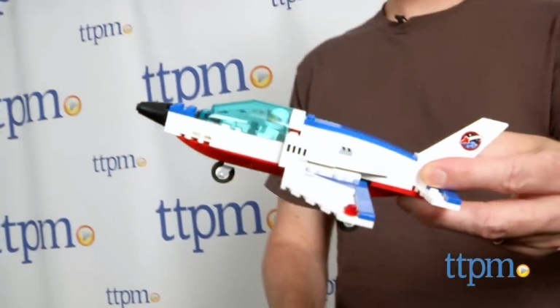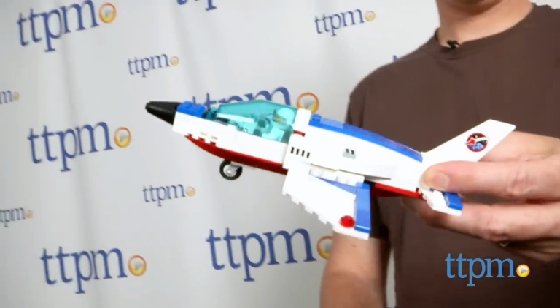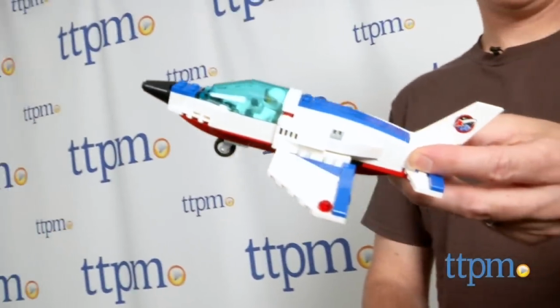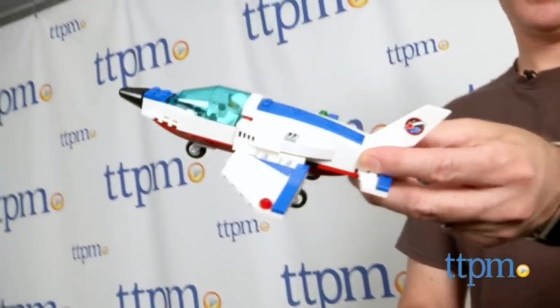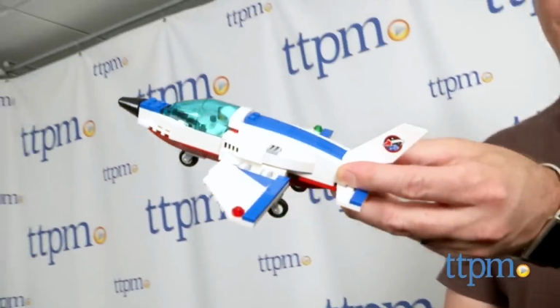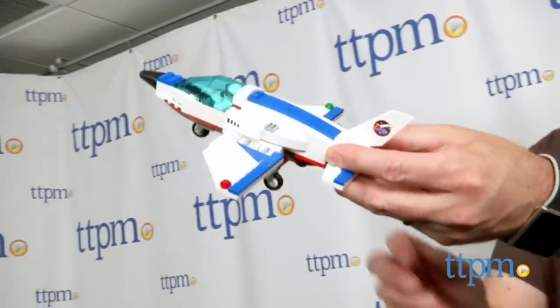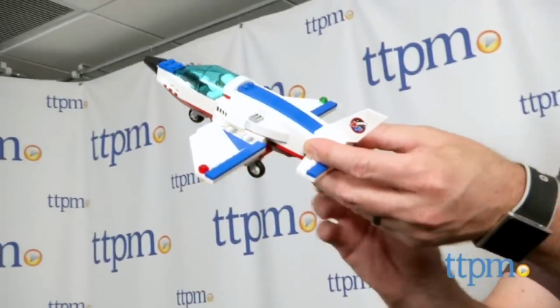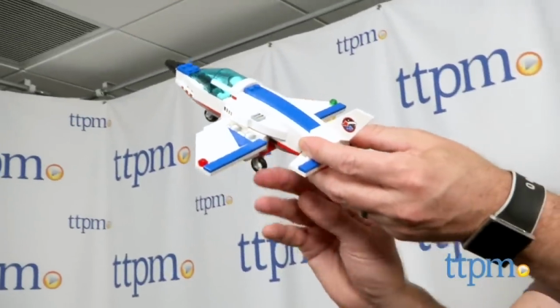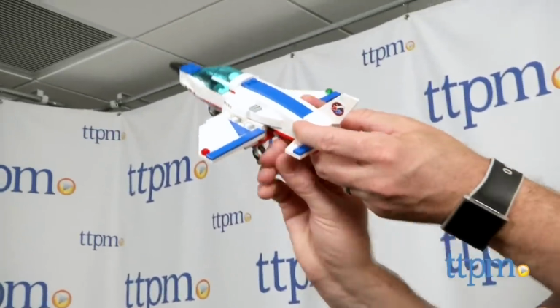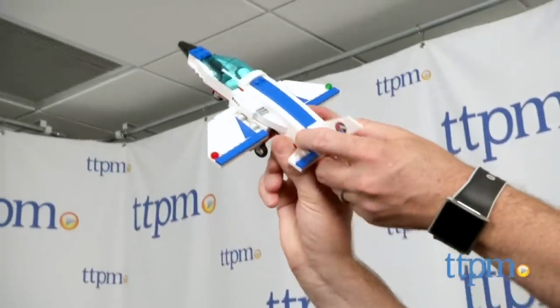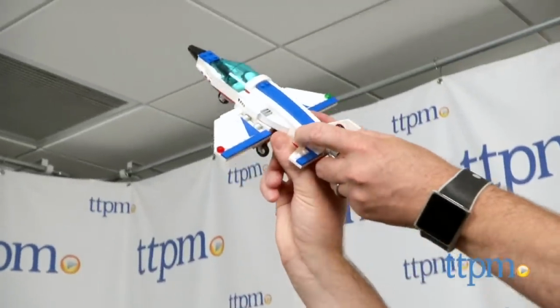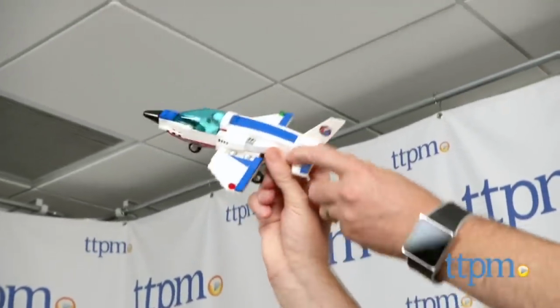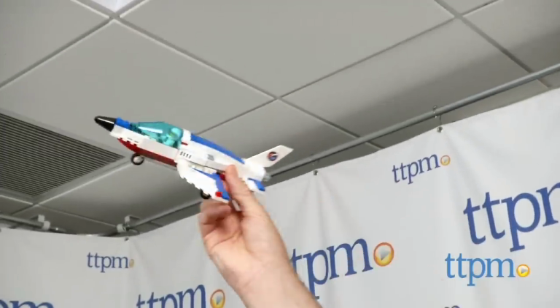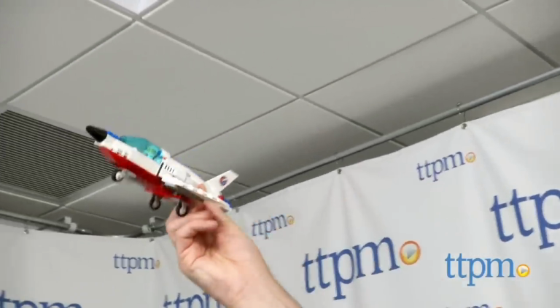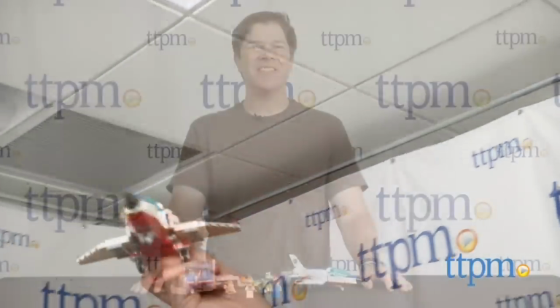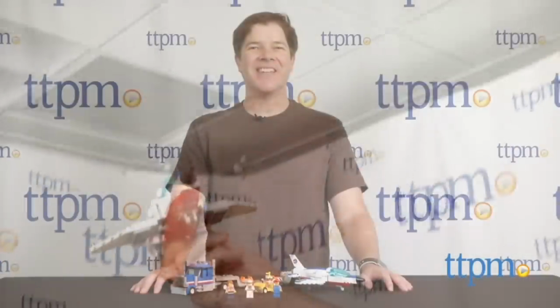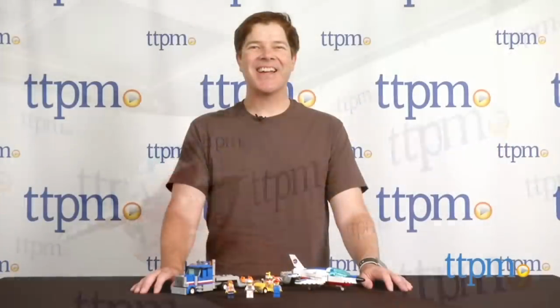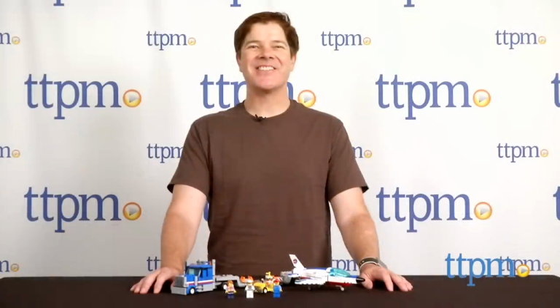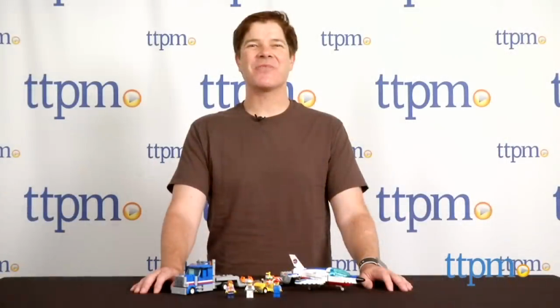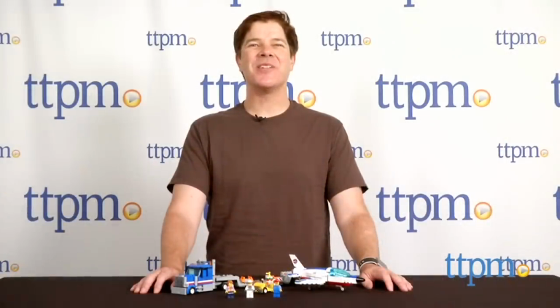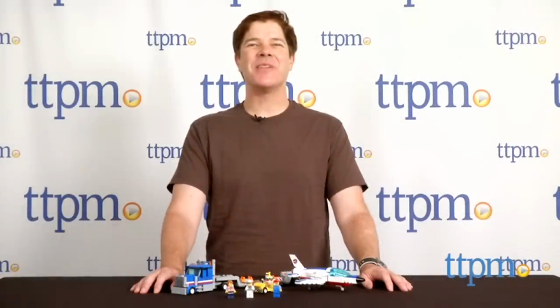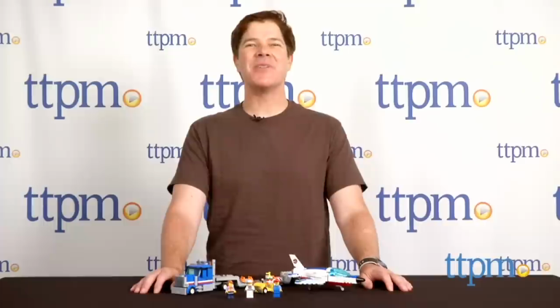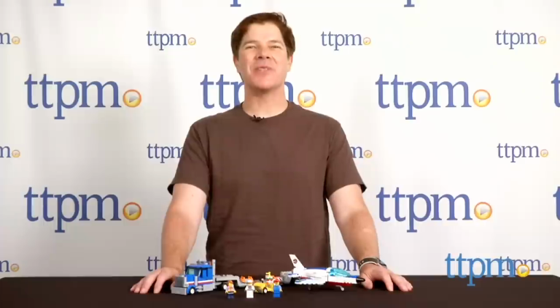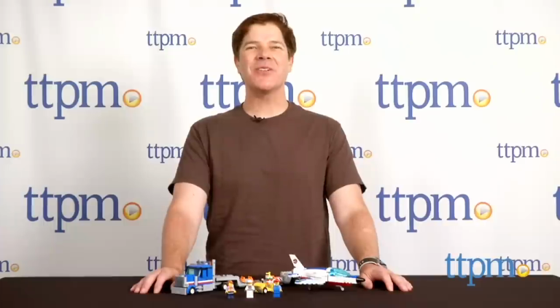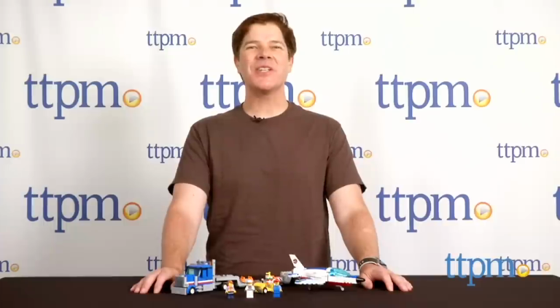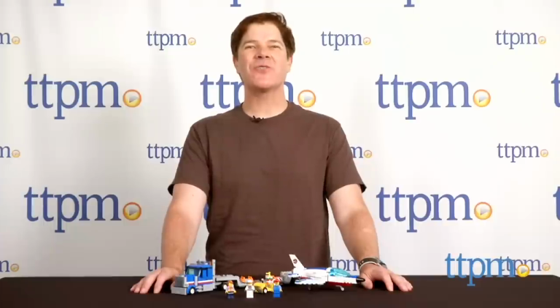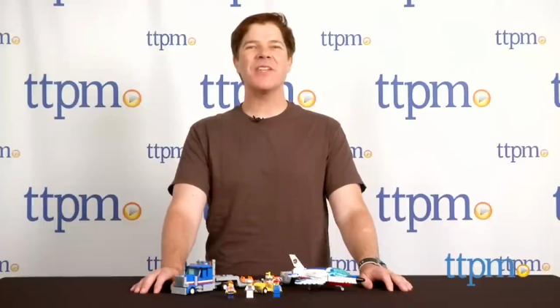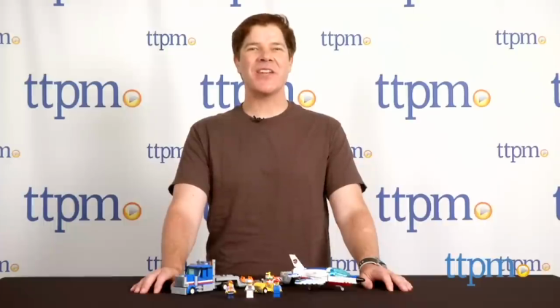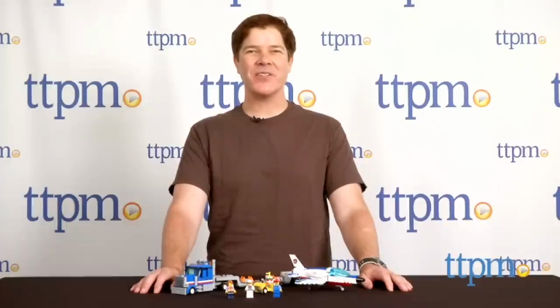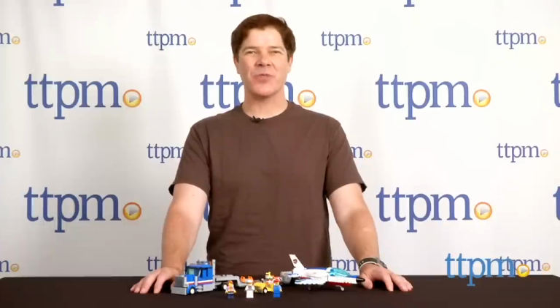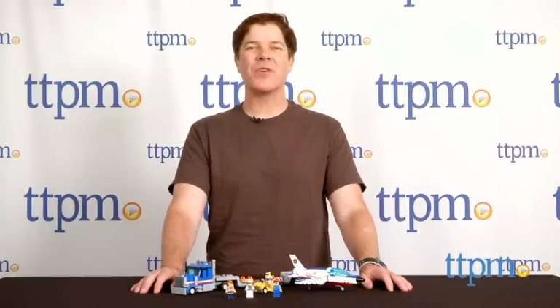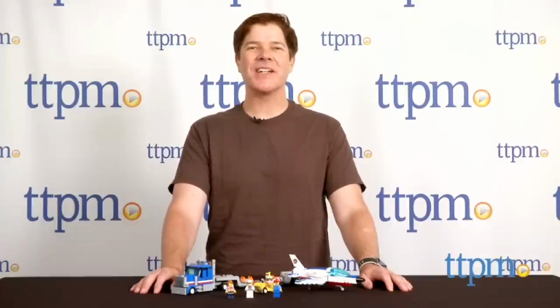Lego fans can break the sound barrier with this training jet and trailer set. Hey guys, Jeff from TTPM here with the Lego City Training Jet Transporter from Lego.